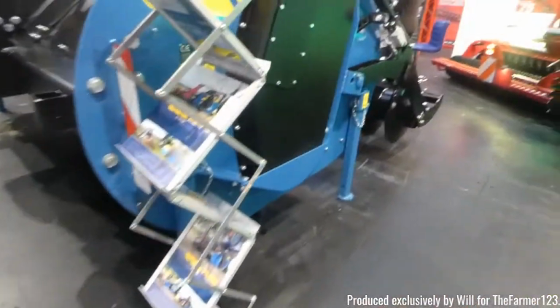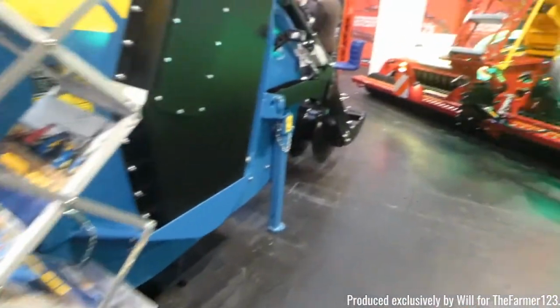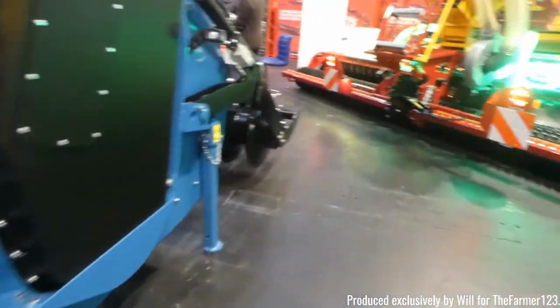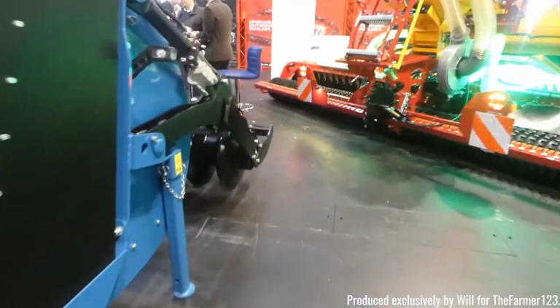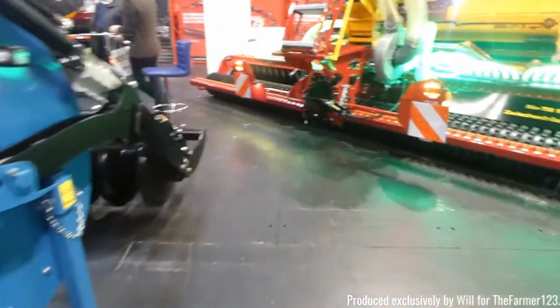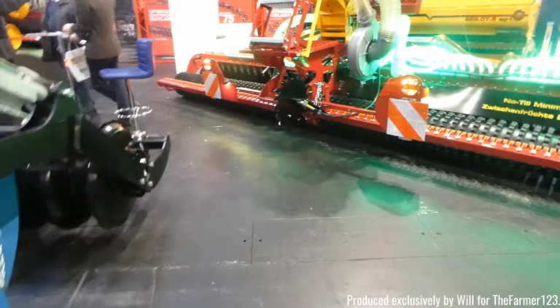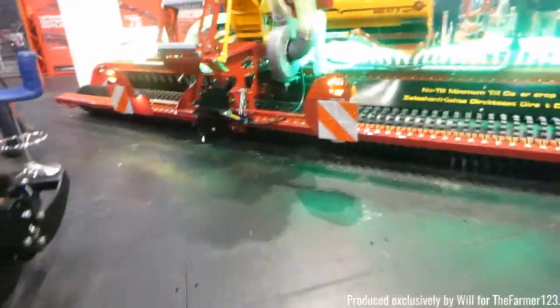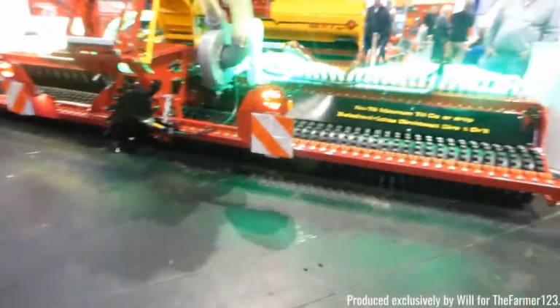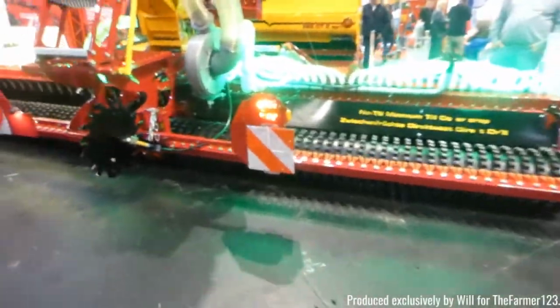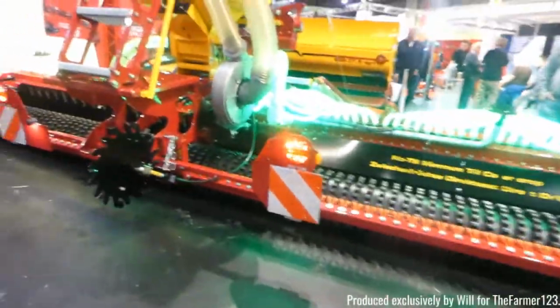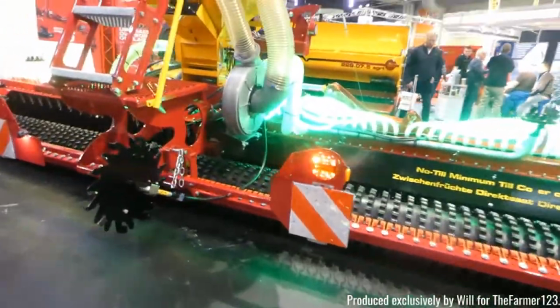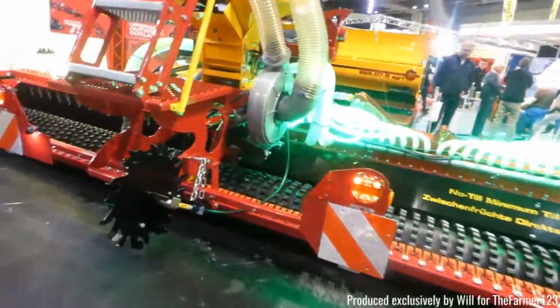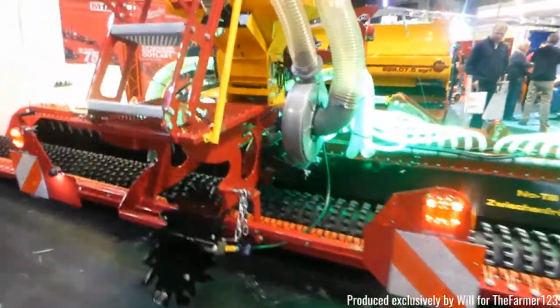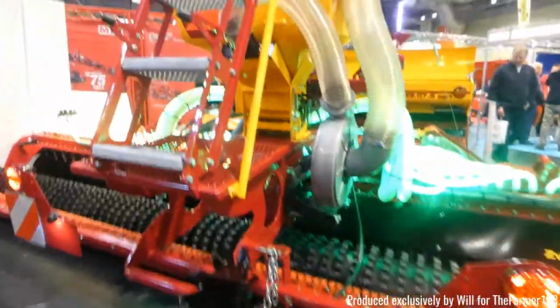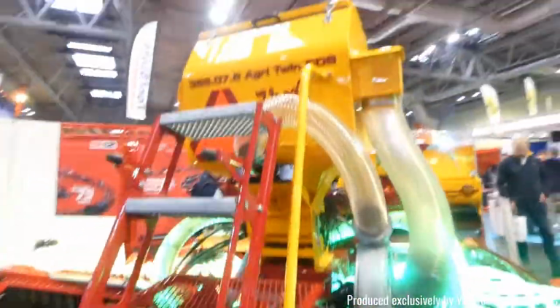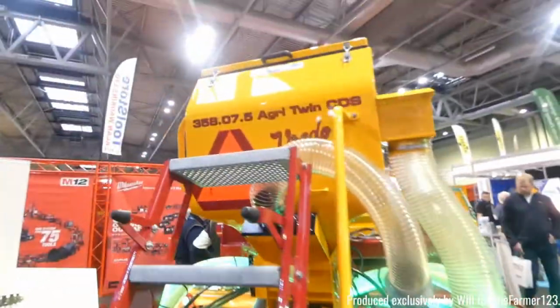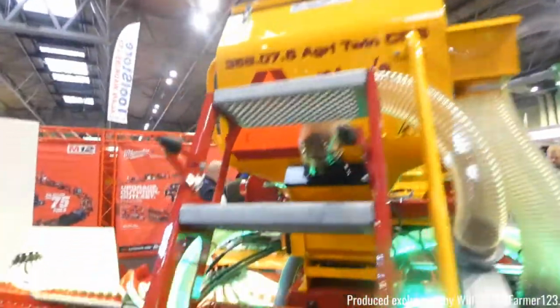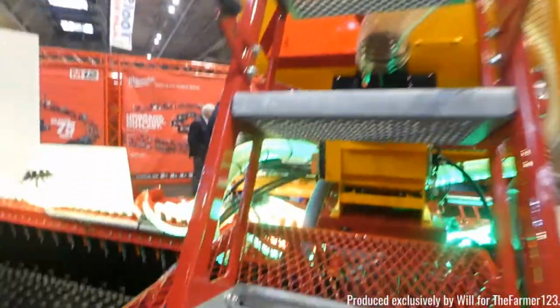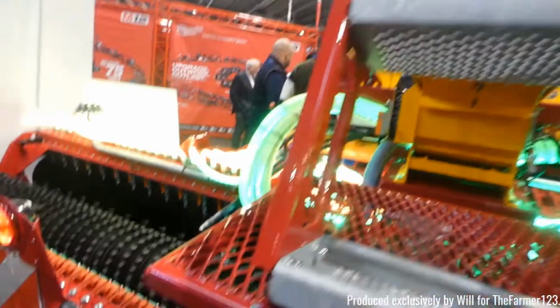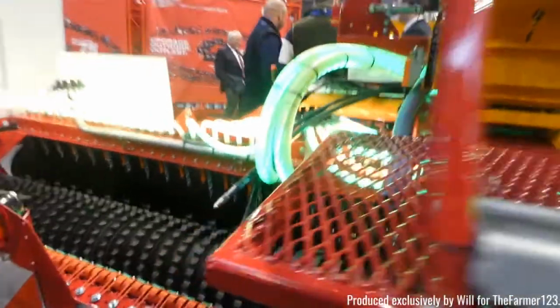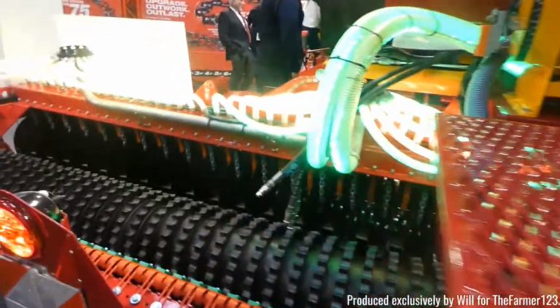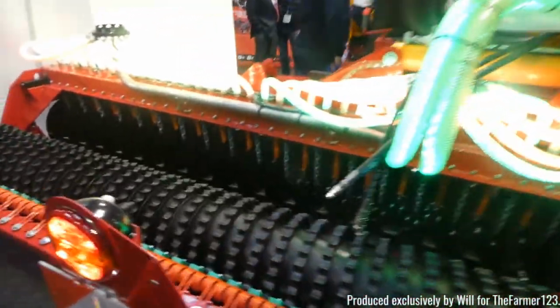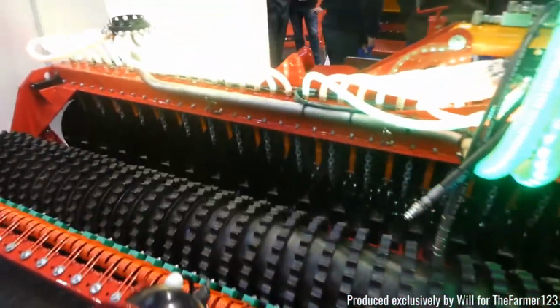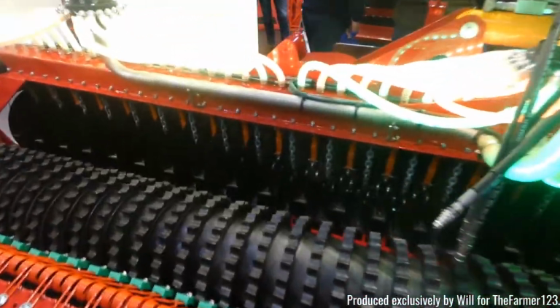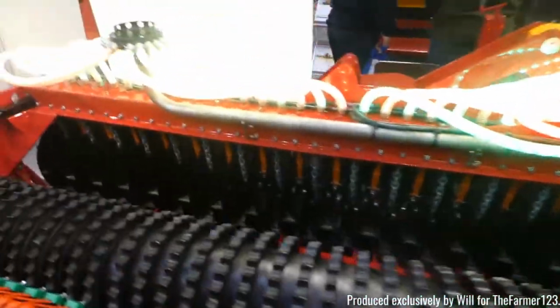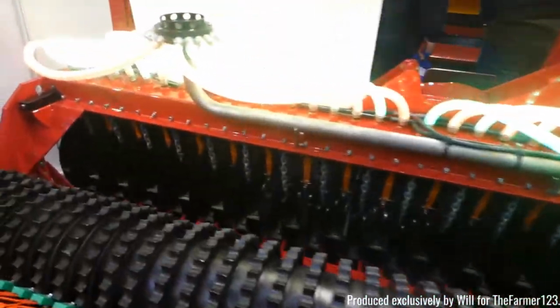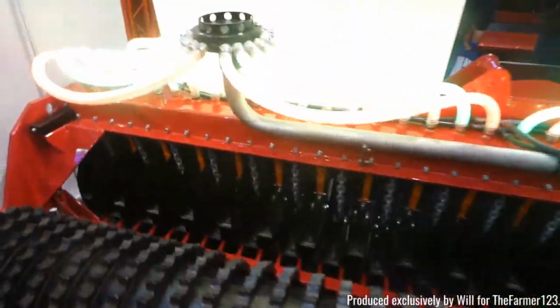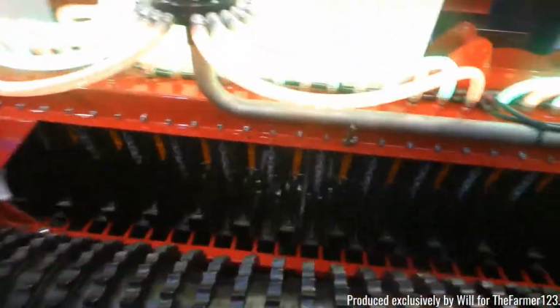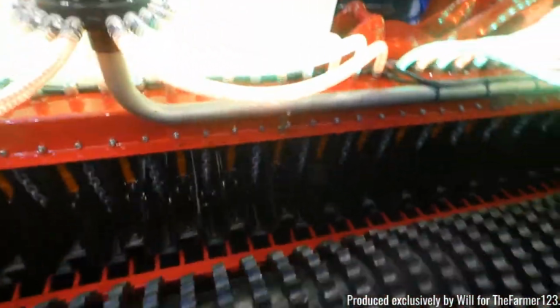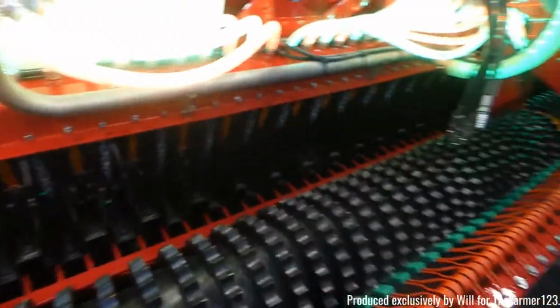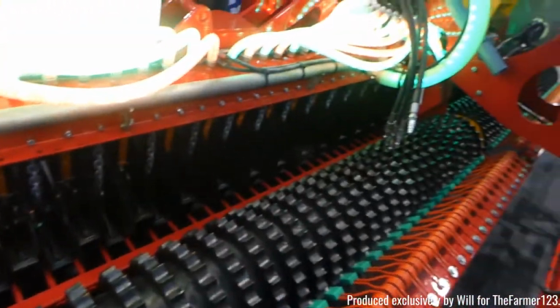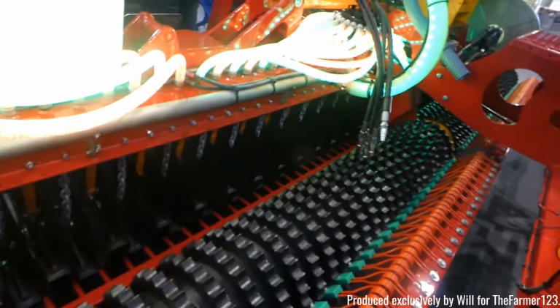With its very own walking floor. Rido as well — now they don't just do their own self propelled slurry equipment, they also have their own drills.